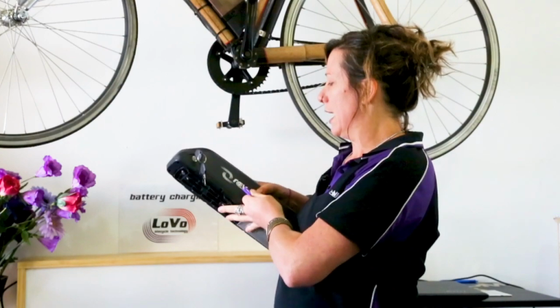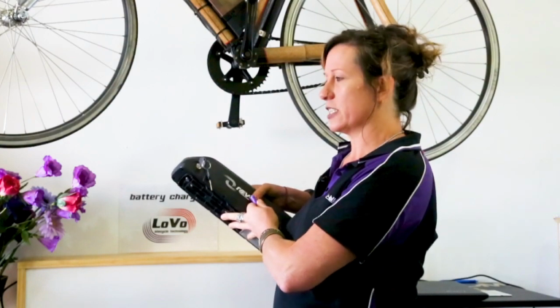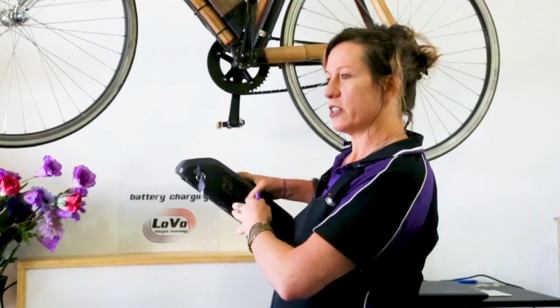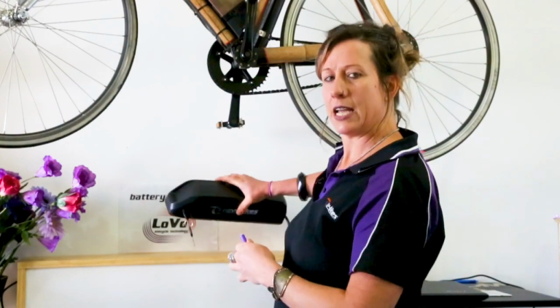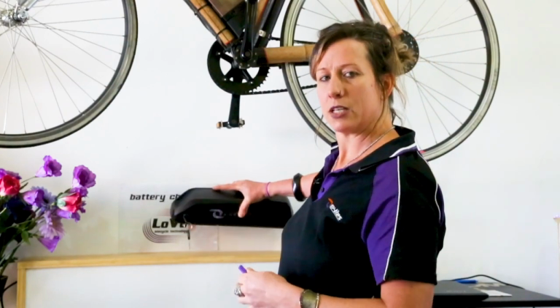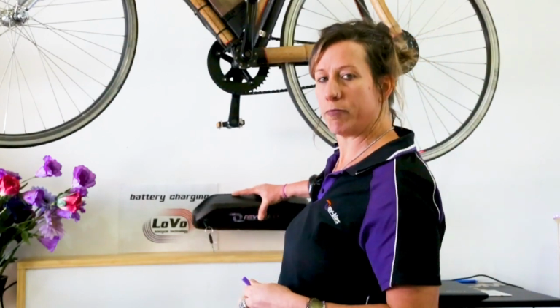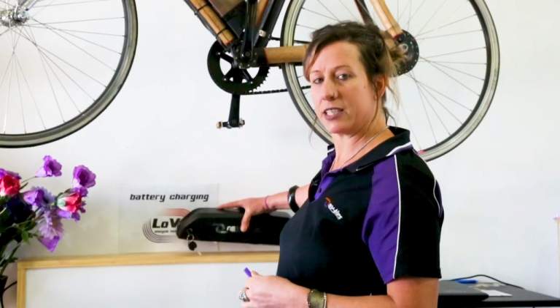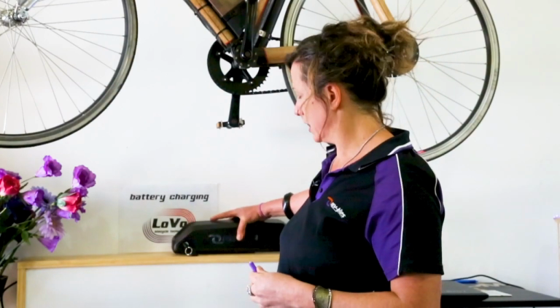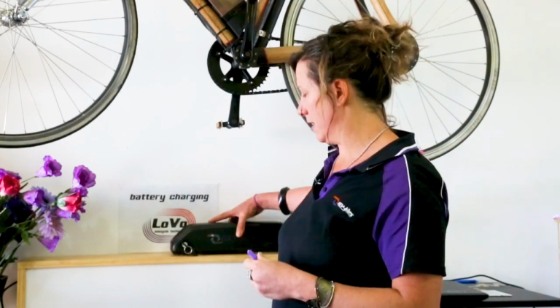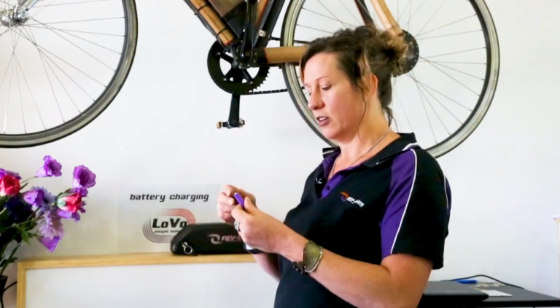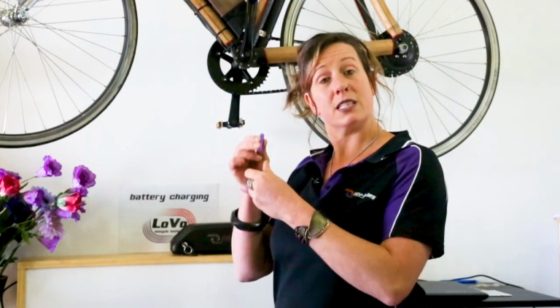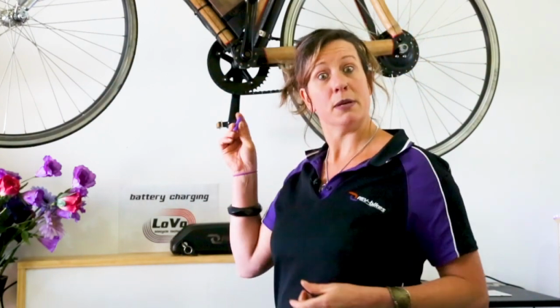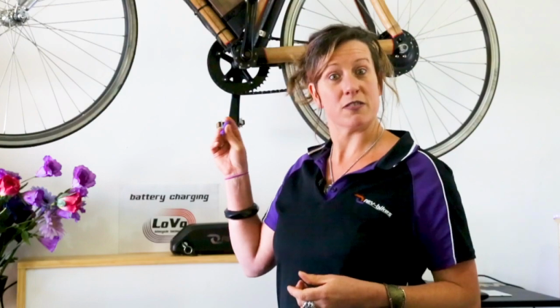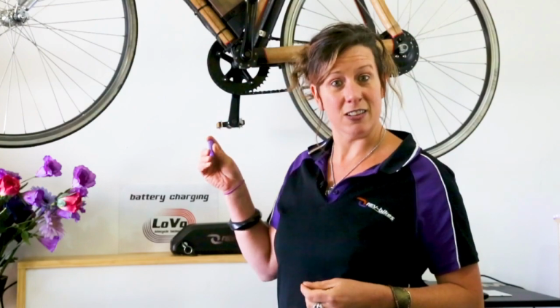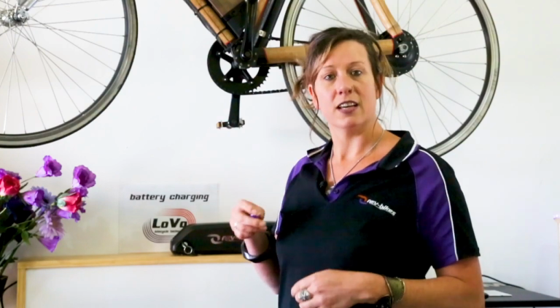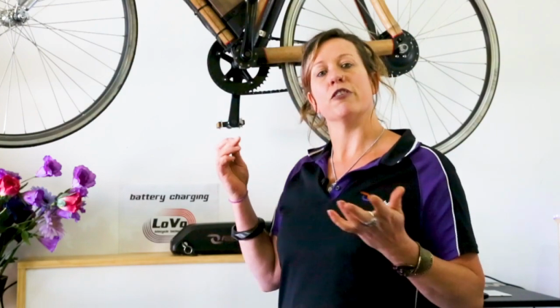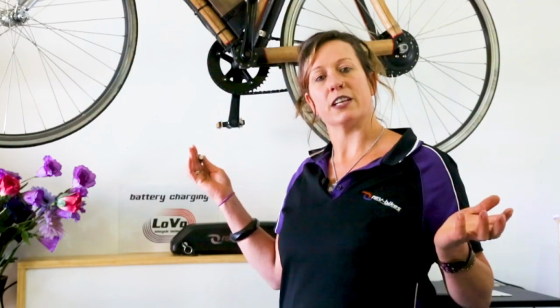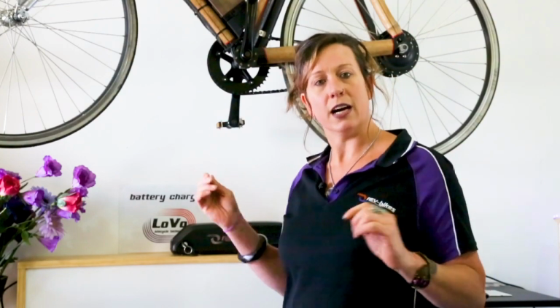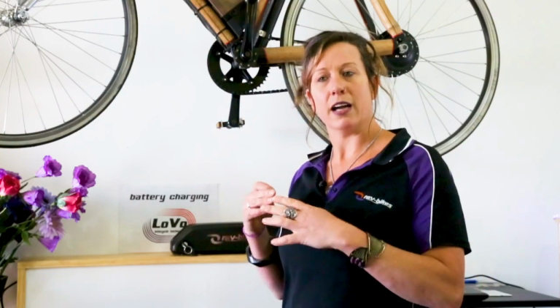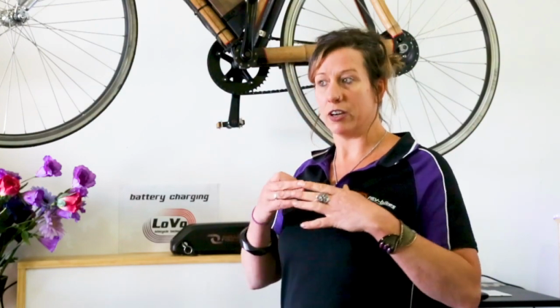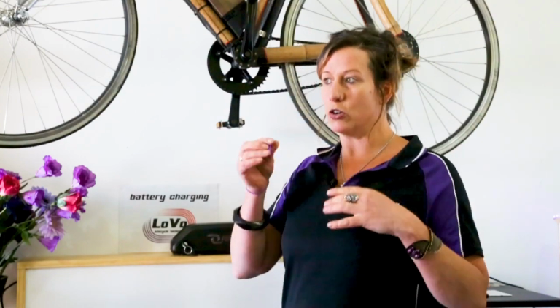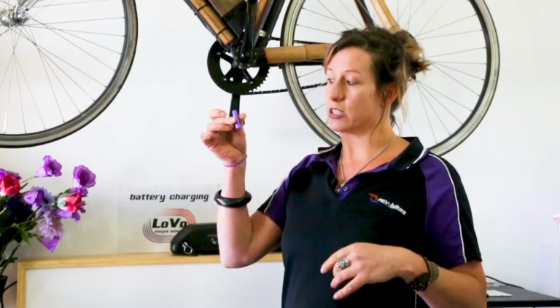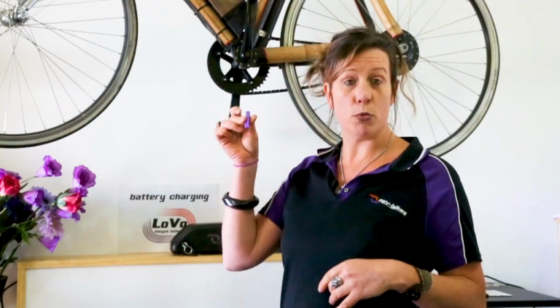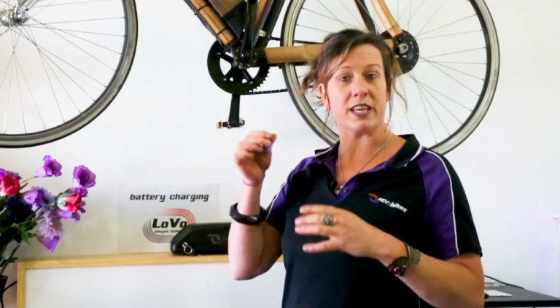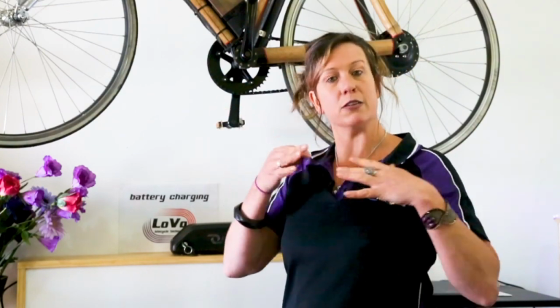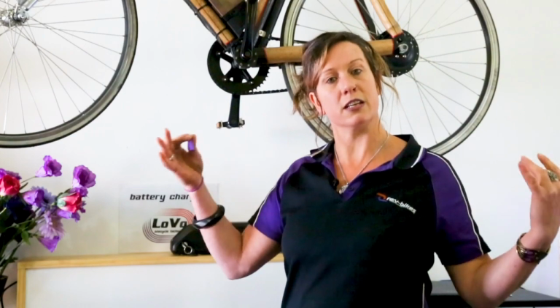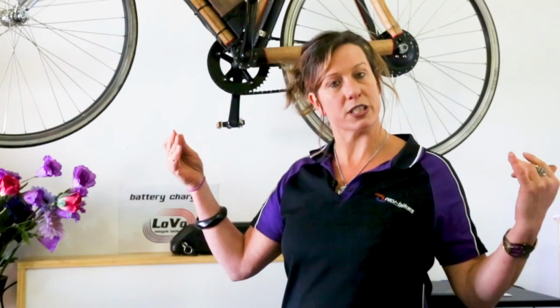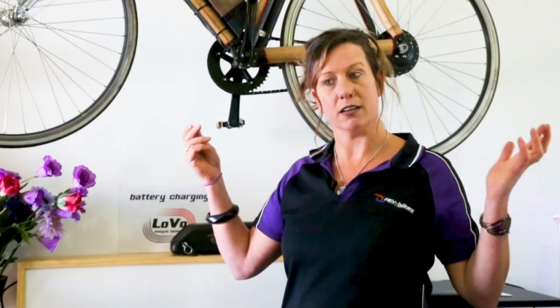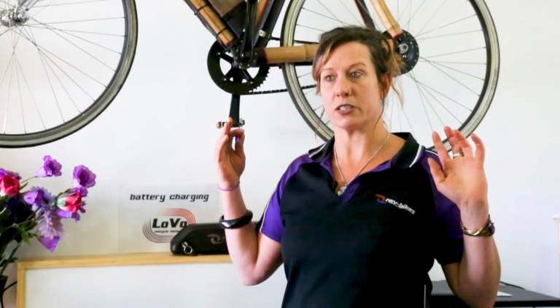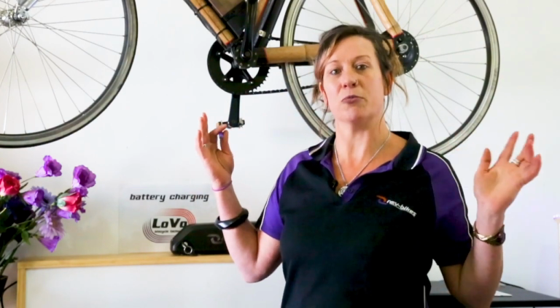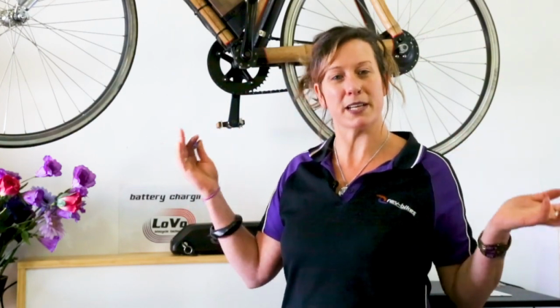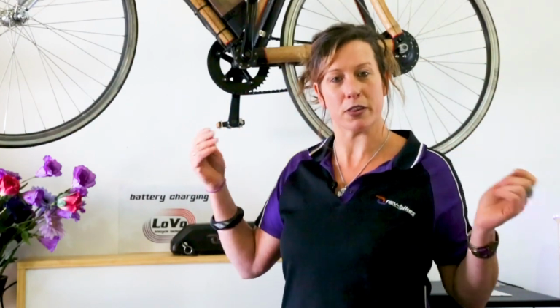The same sort of pack is put together with the same sorts of cells for an electric car. However, there's a lot more of these cells in an electric car because there's a lot more space to put them.